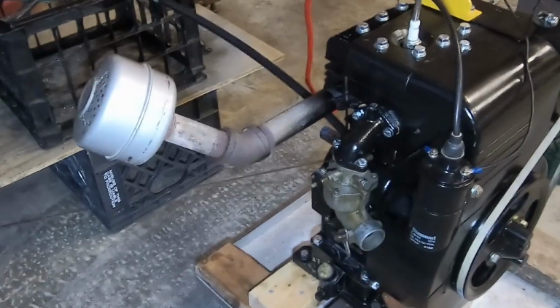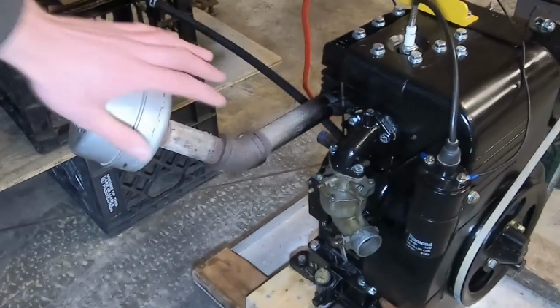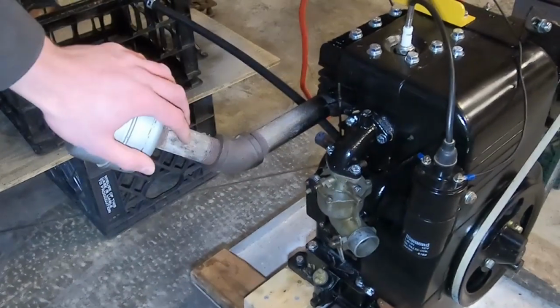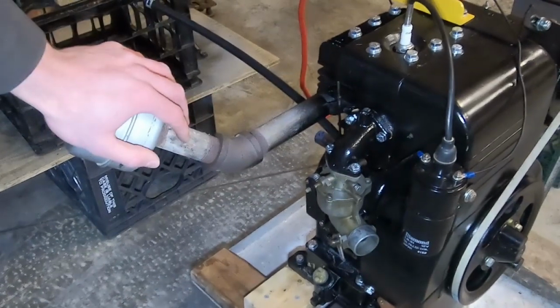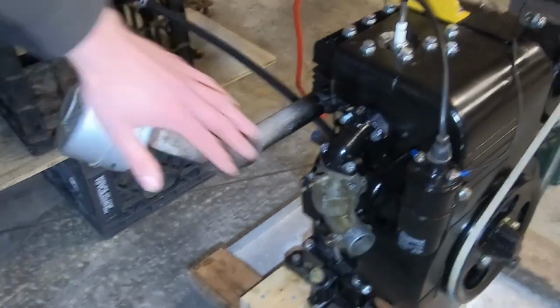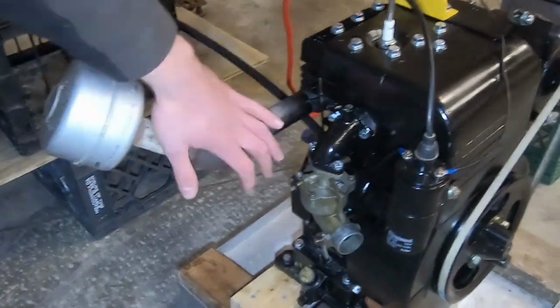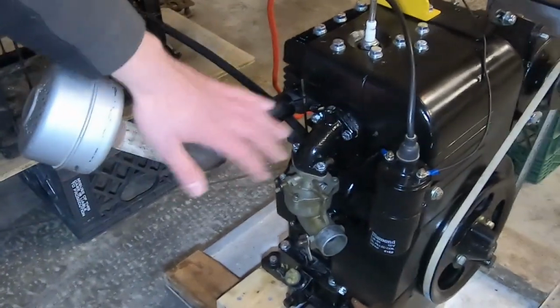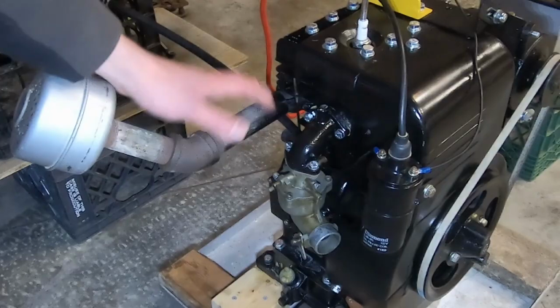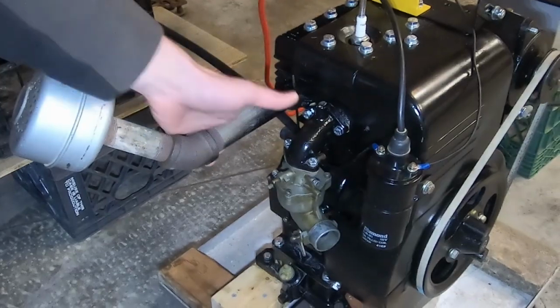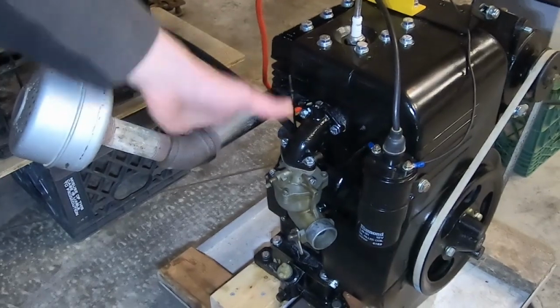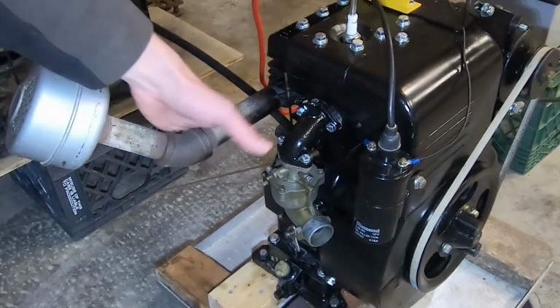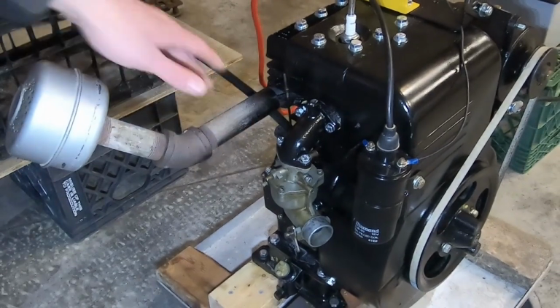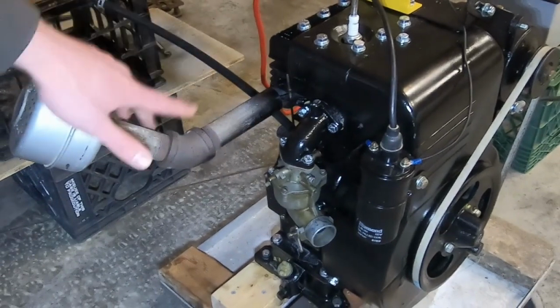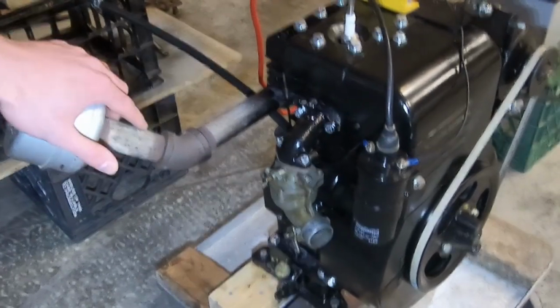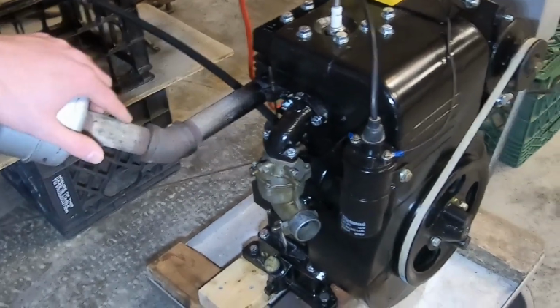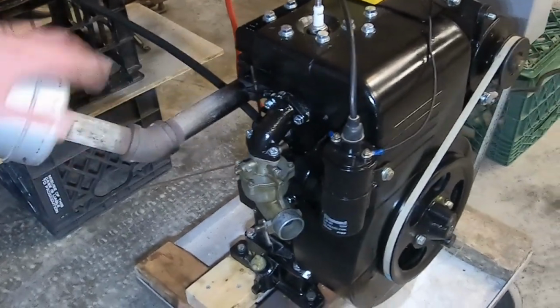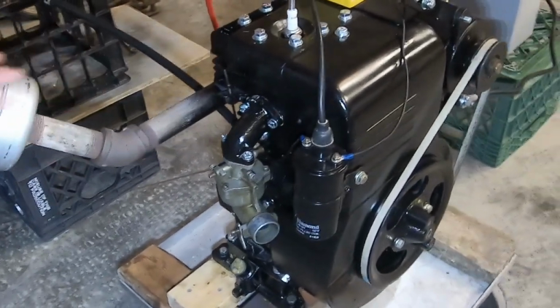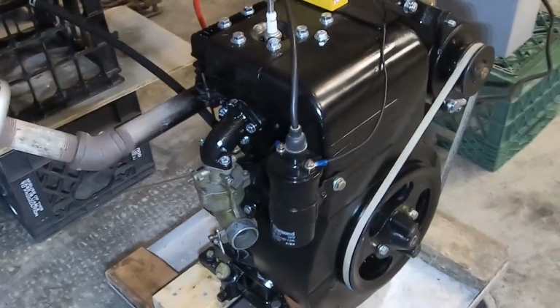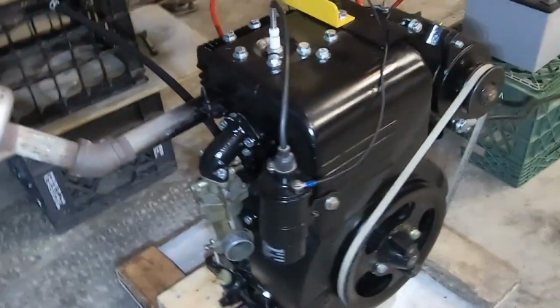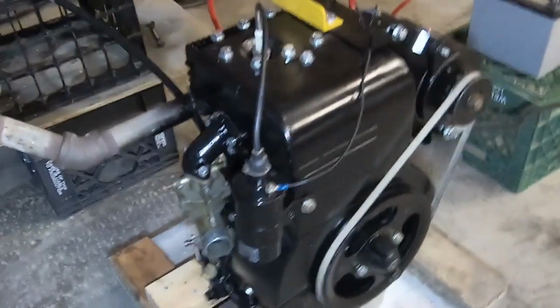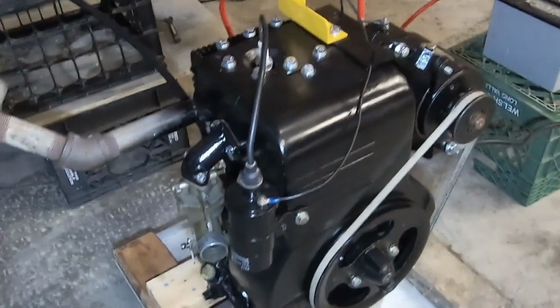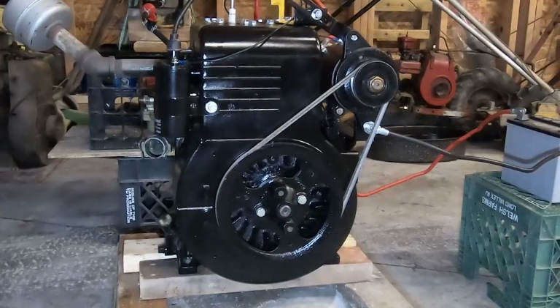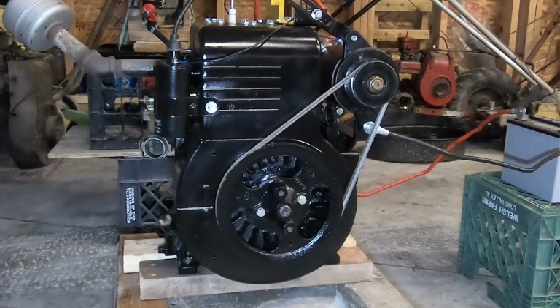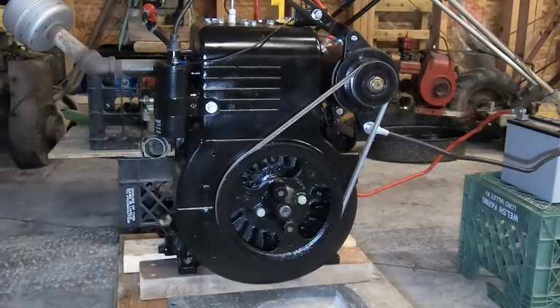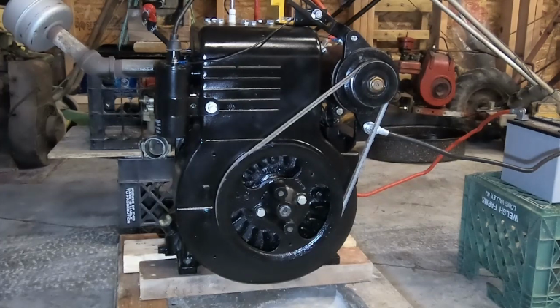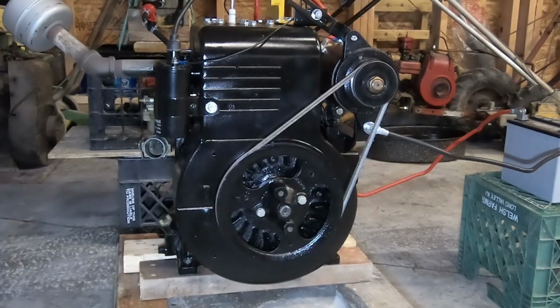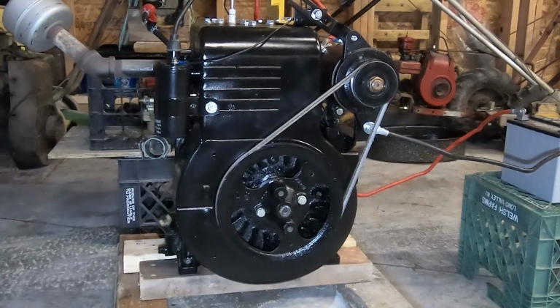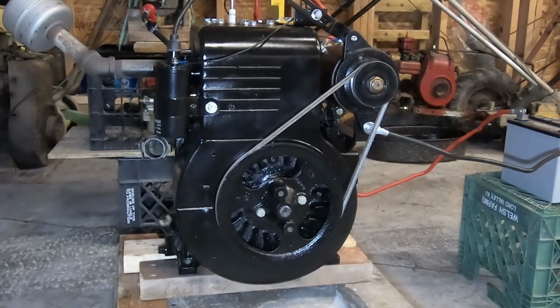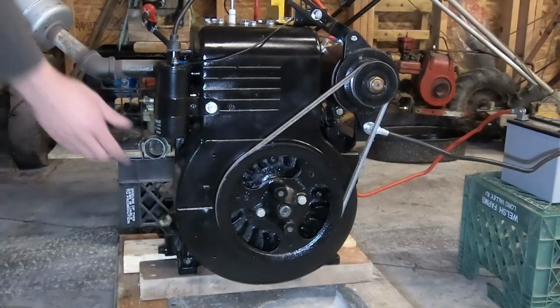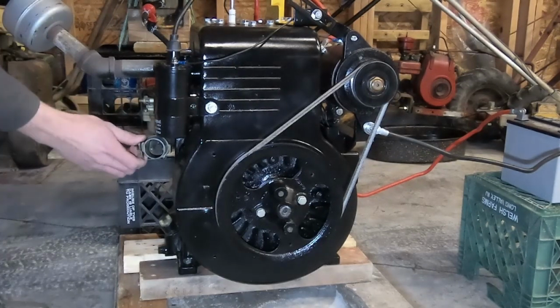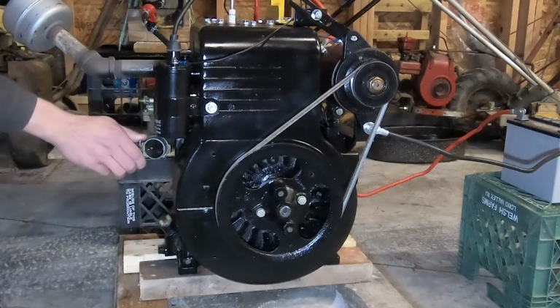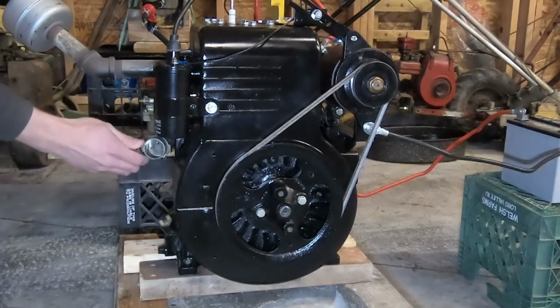All right, so we're gonna do a cold start. As you can see it is cold — it's about 40 degrees out here in the garage — so we're gonna try to fire it up now.